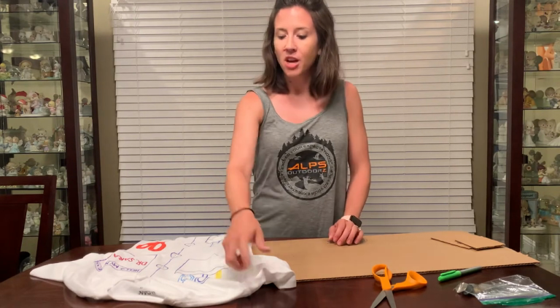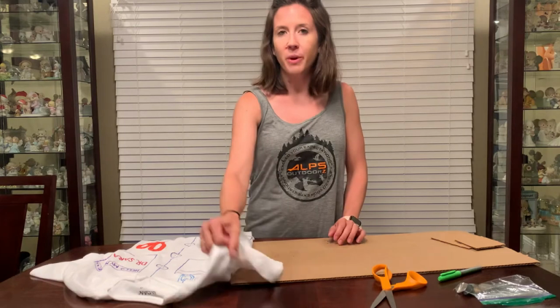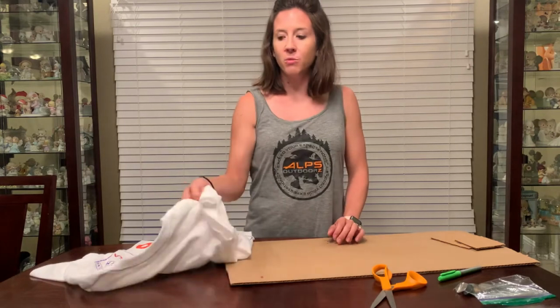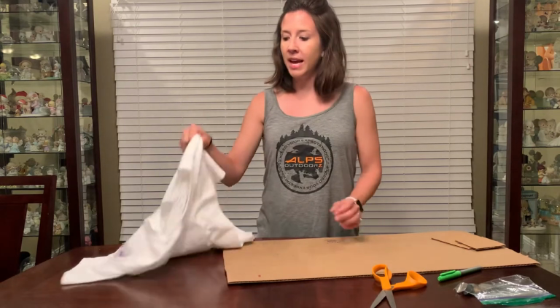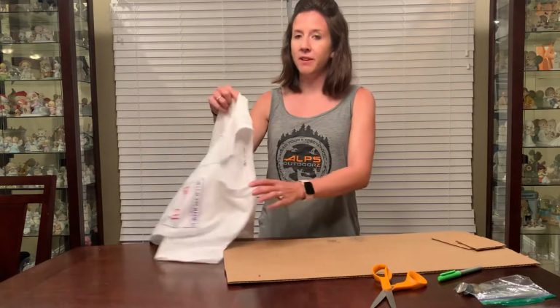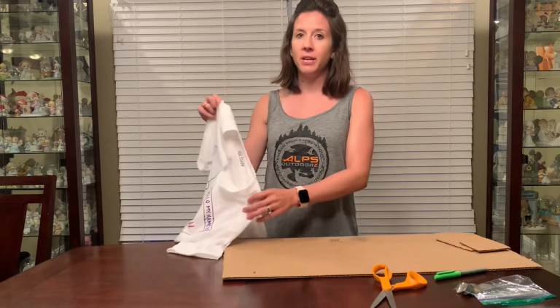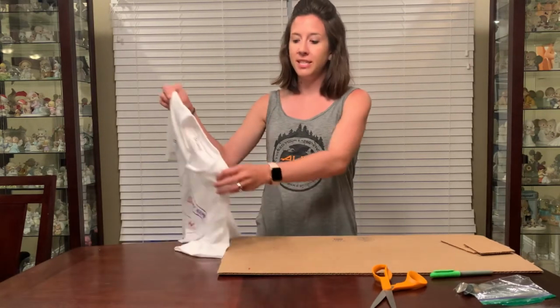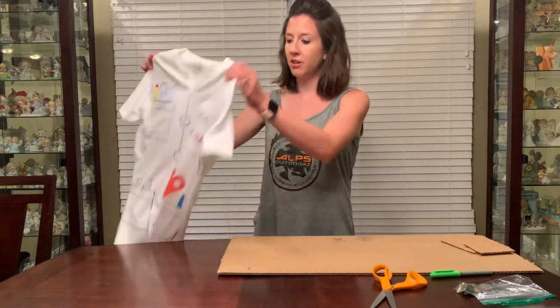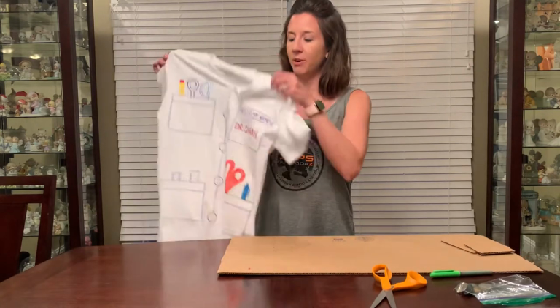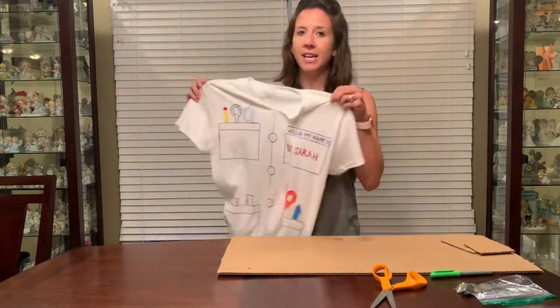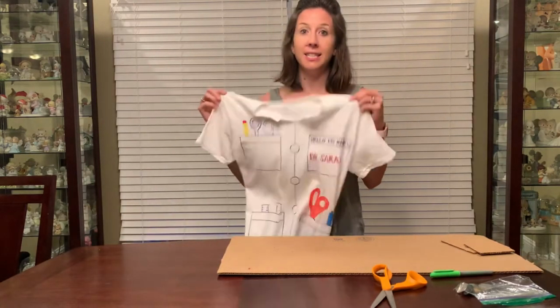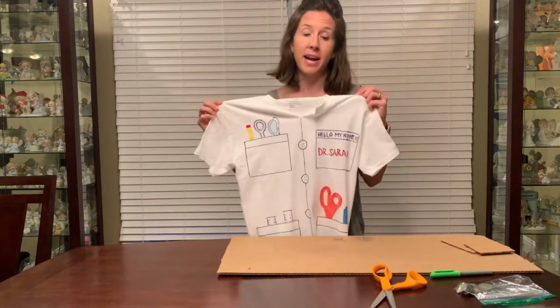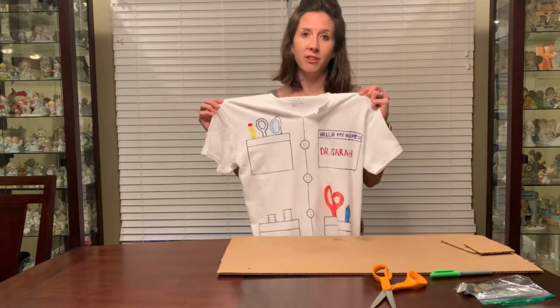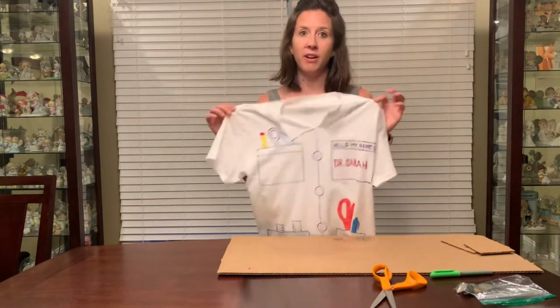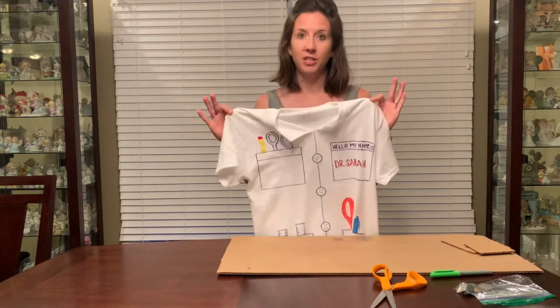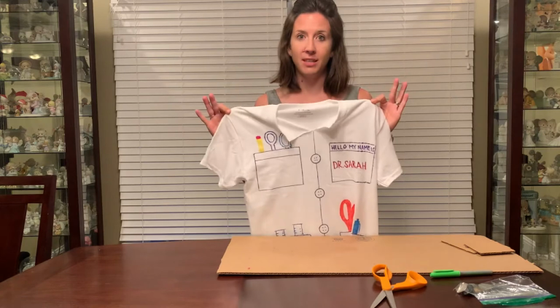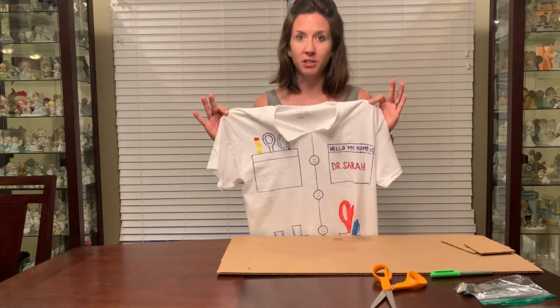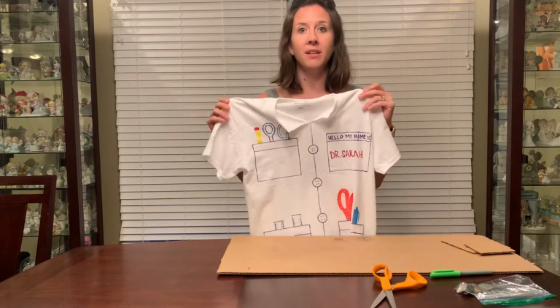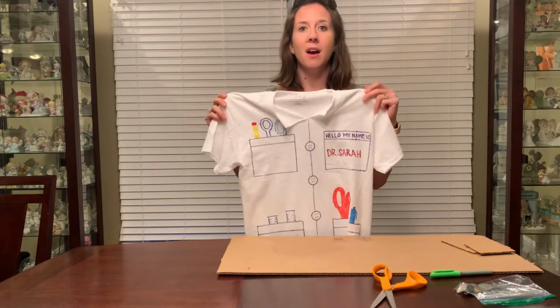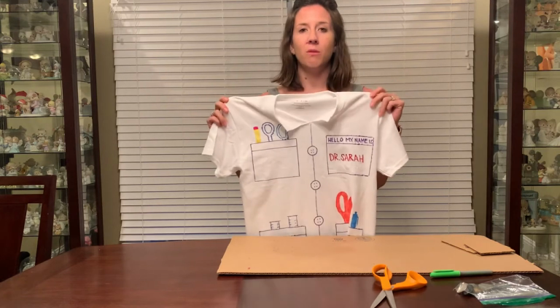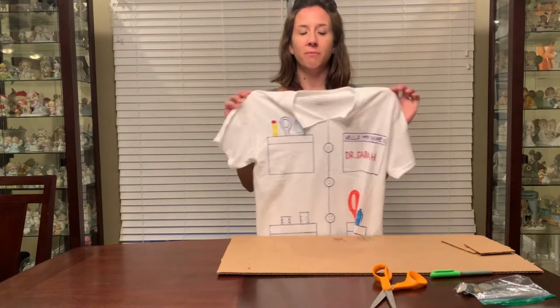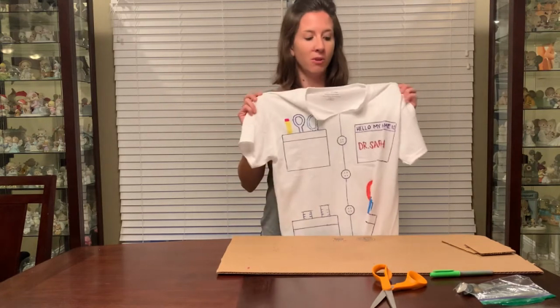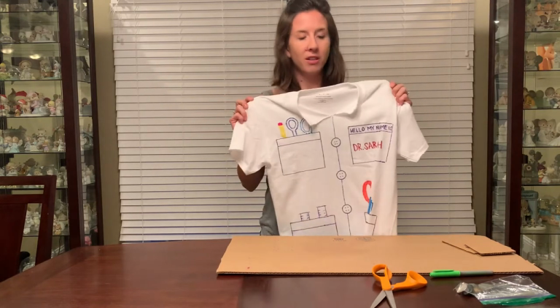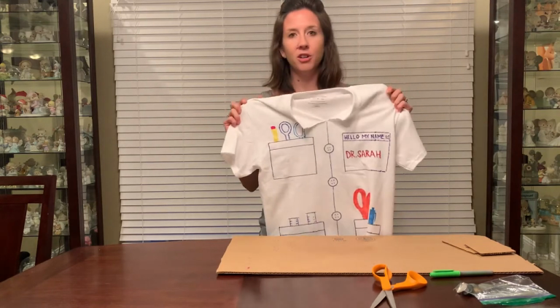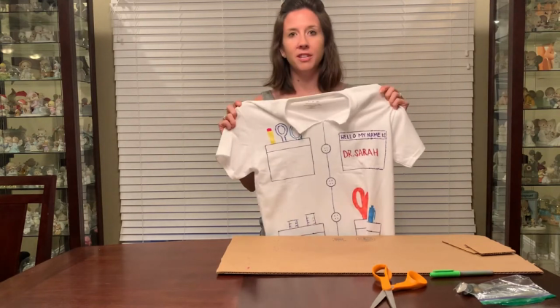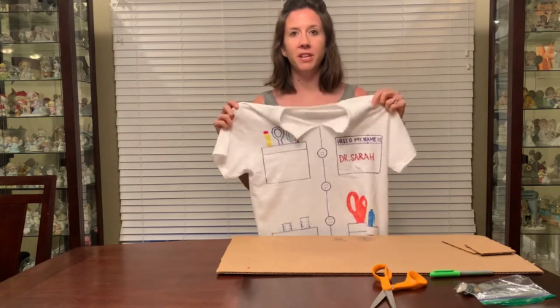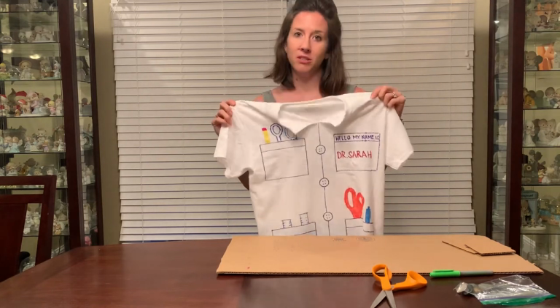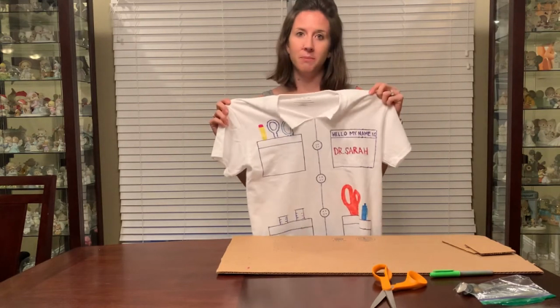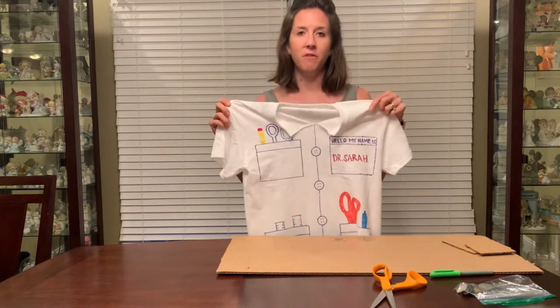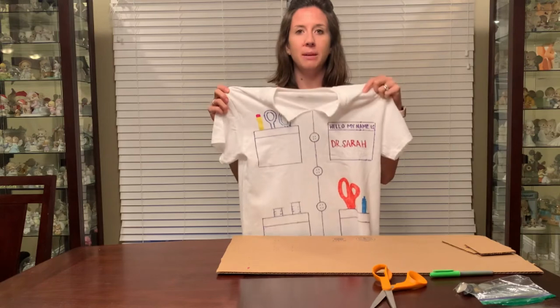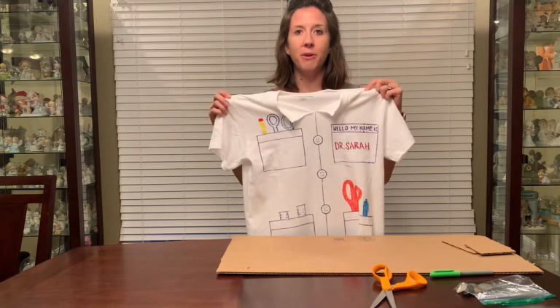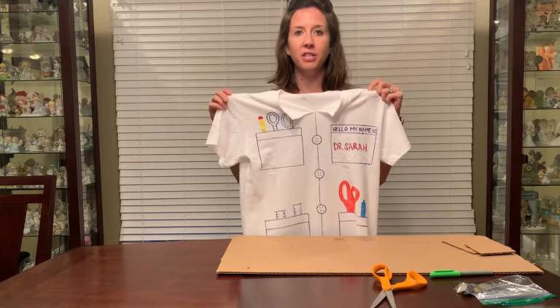So everyone will have a plain white t-shirt. I went ahead and did mine so that you don't have to just sit and watch me color on the shirt during this video — I'll just explain the few steps that you have to do.